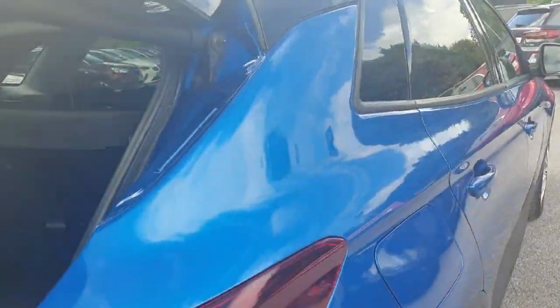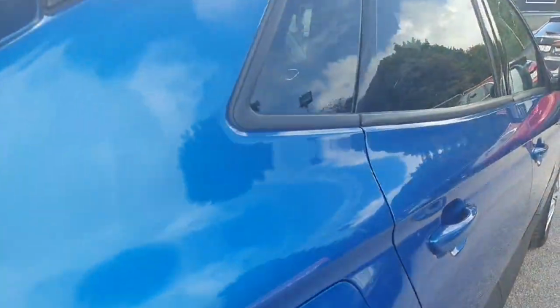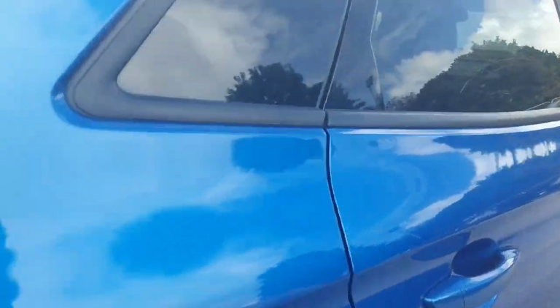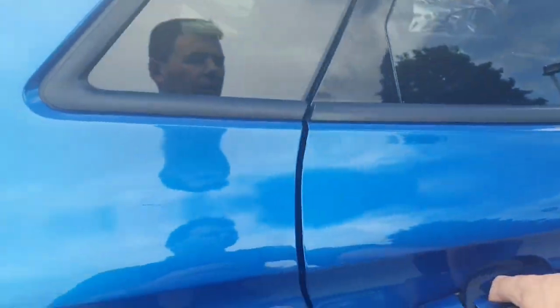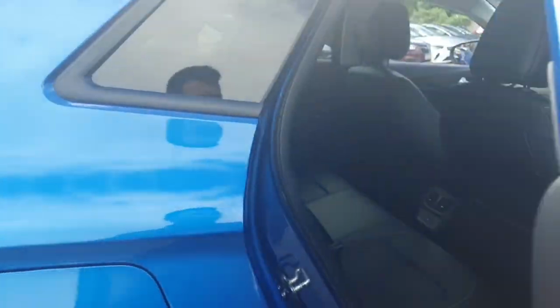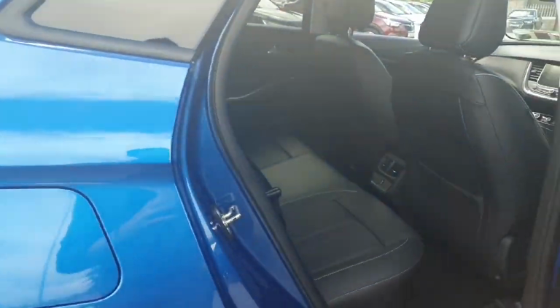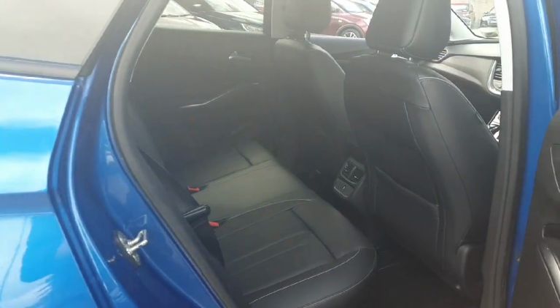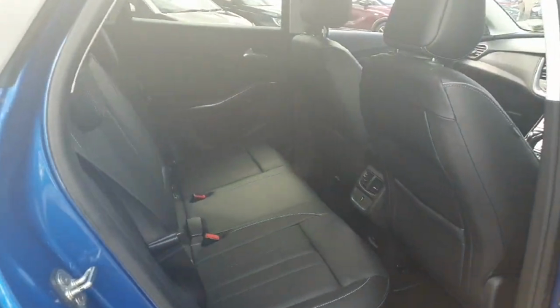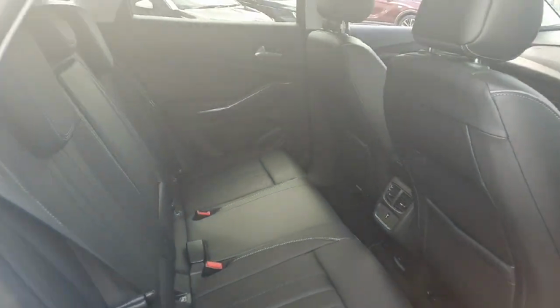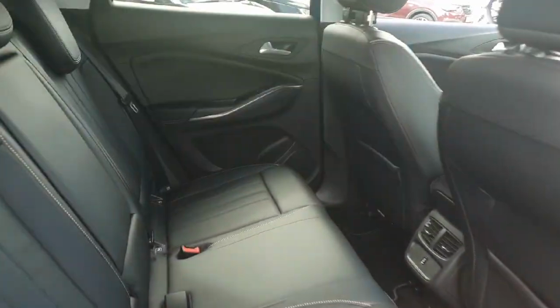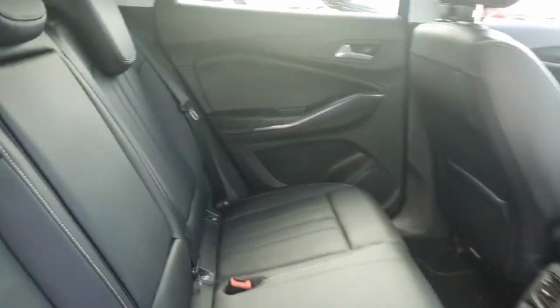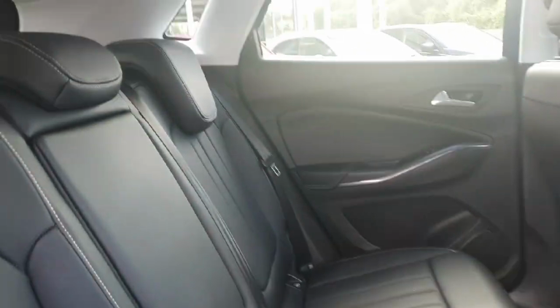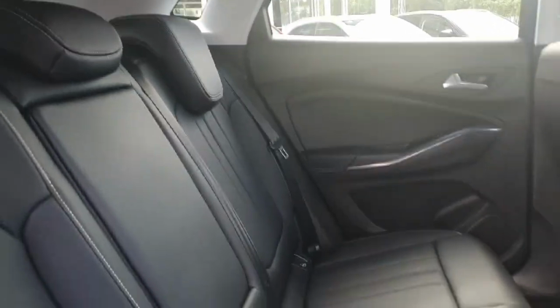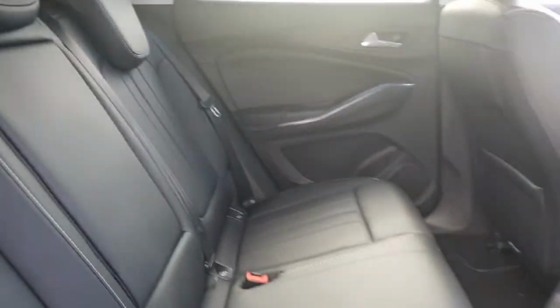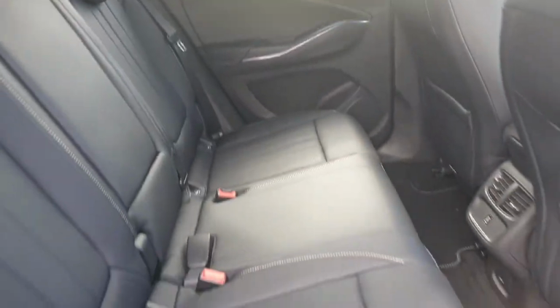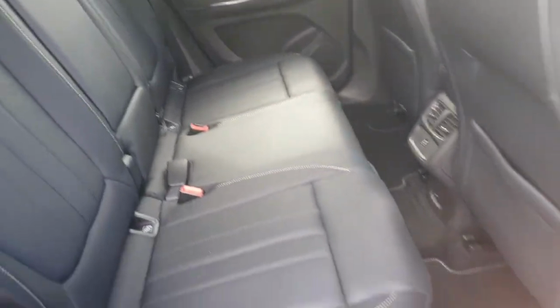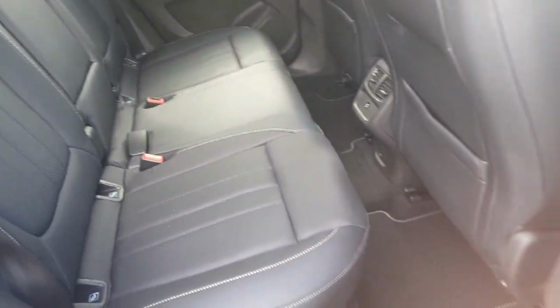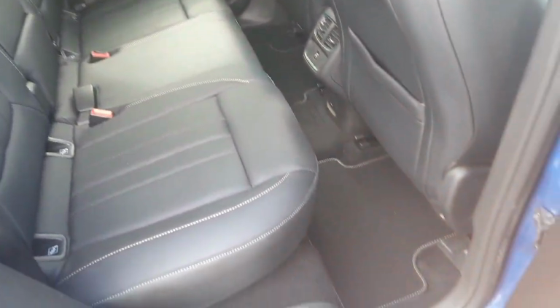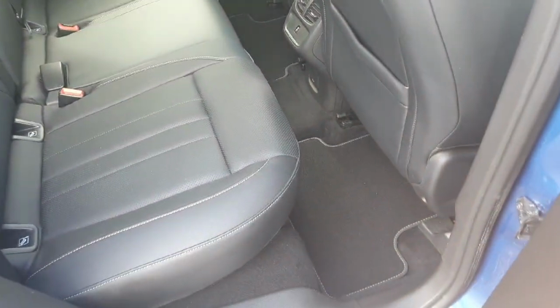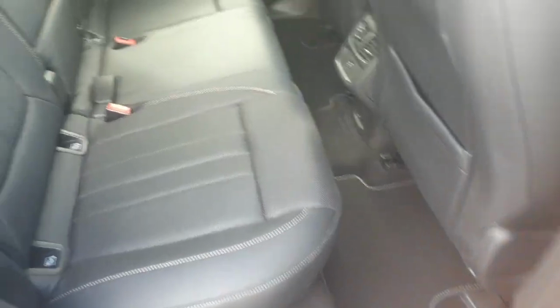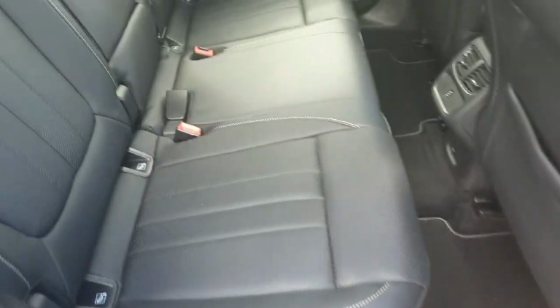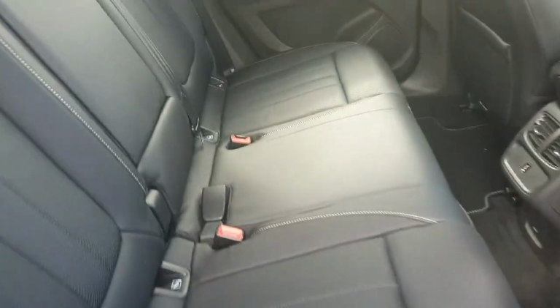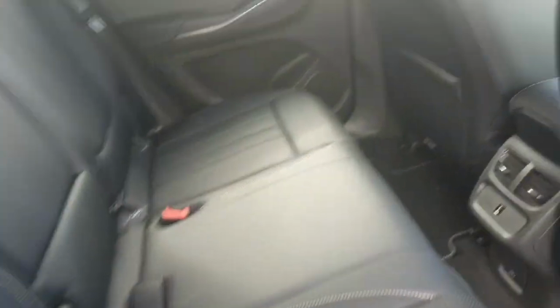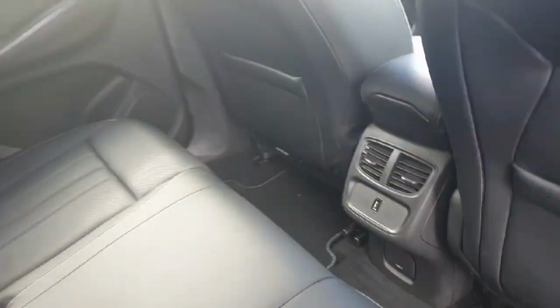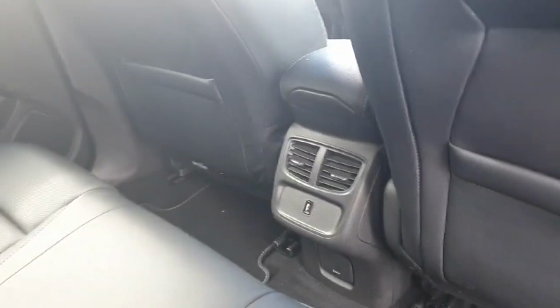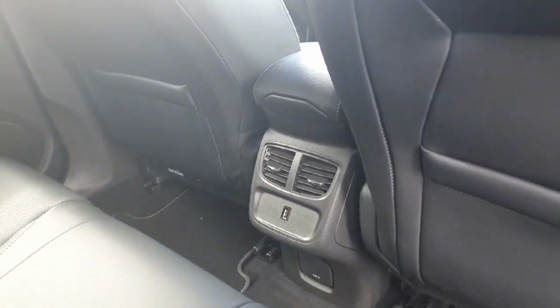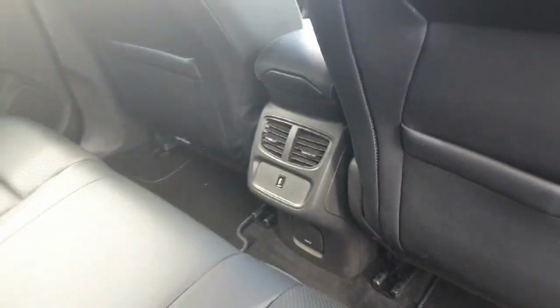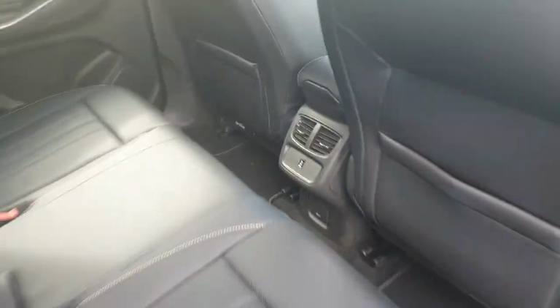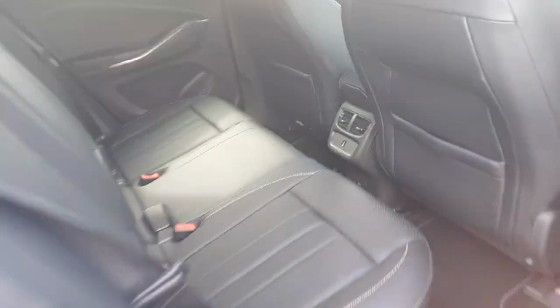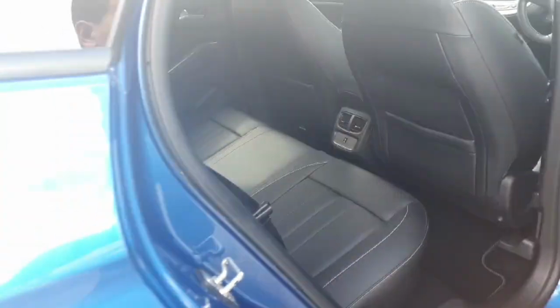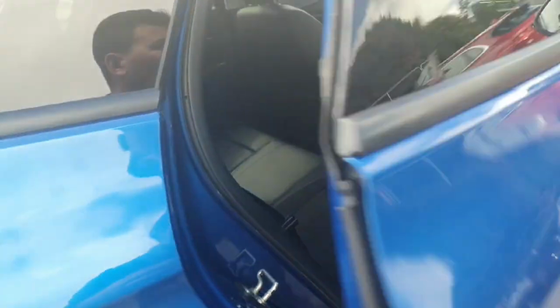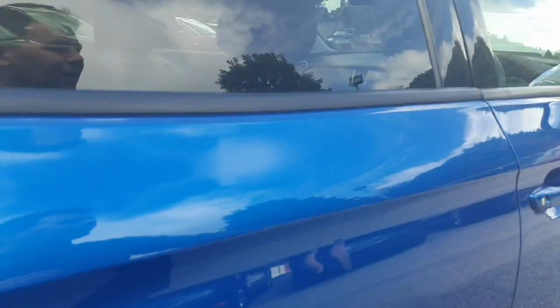Moving around to the interior, this Opel Grandland X is finished with a full black leather interior, giving it a stunning and really comfortable finish inside. There's plenty of legroom, Isofix points in the rear, and a back USB charging option for your phone as well.